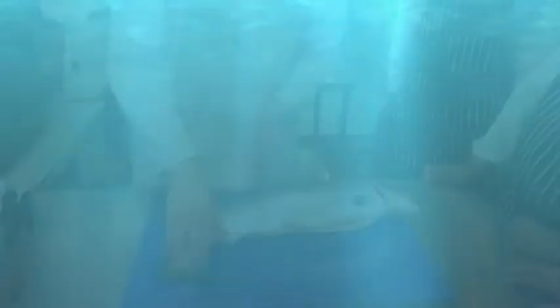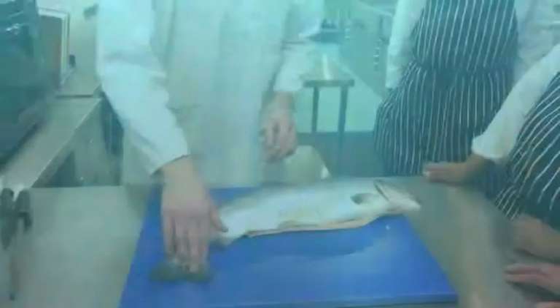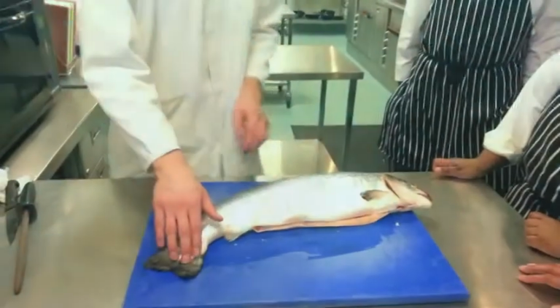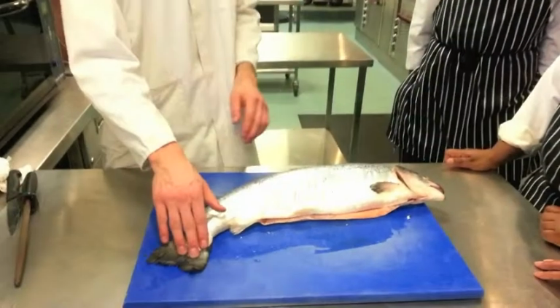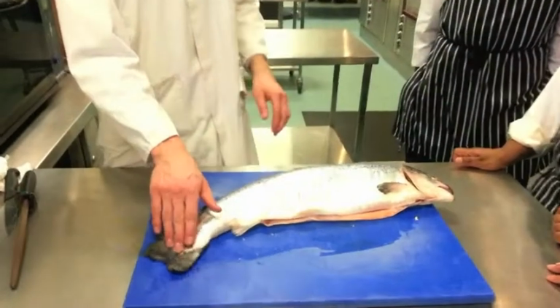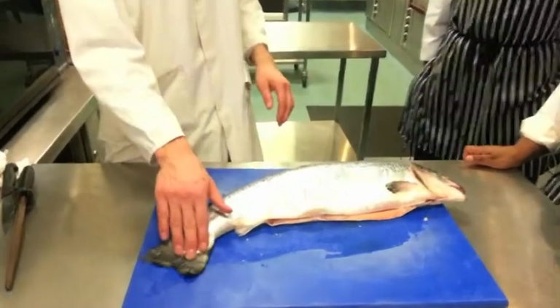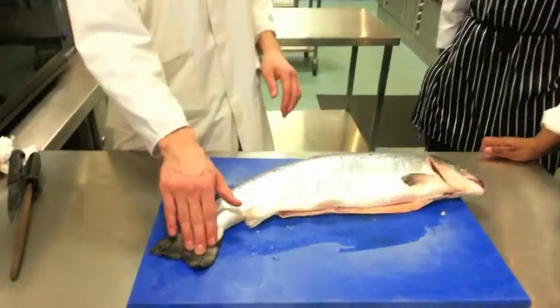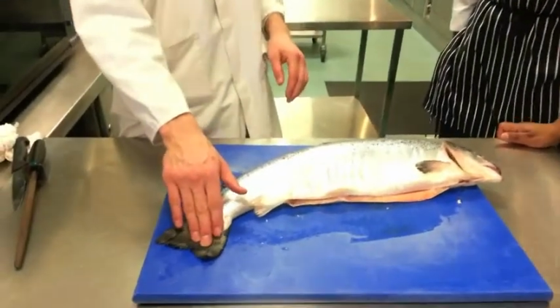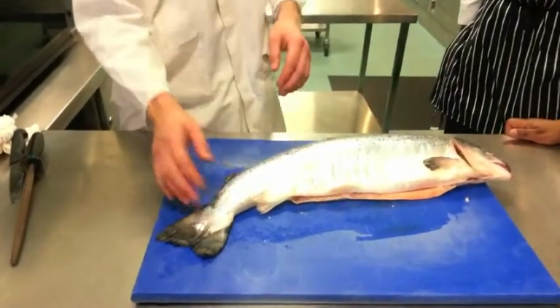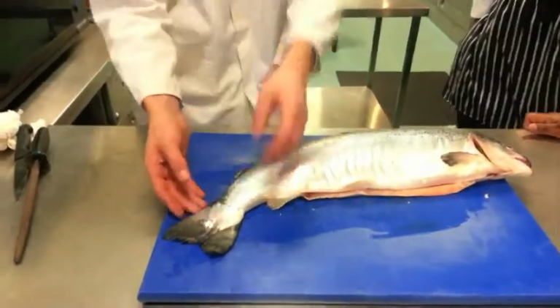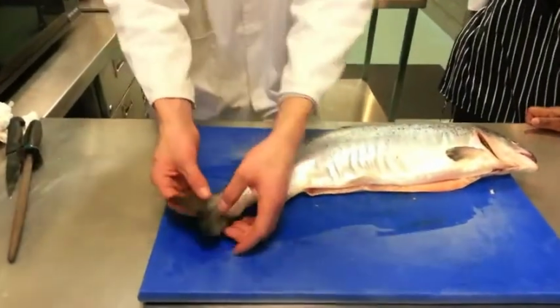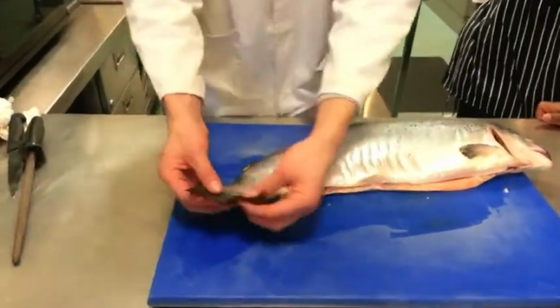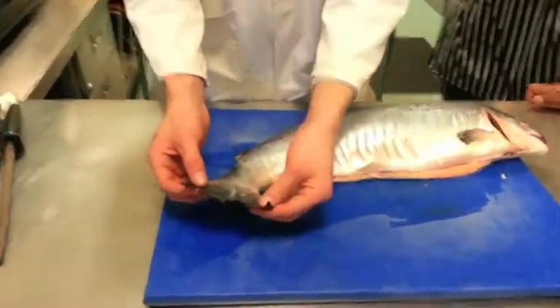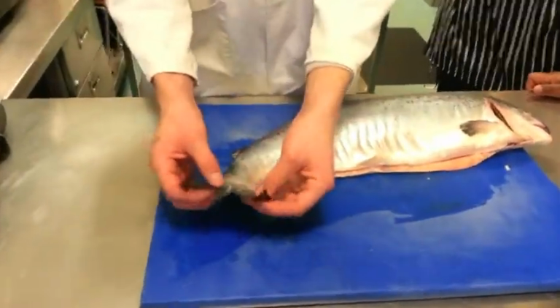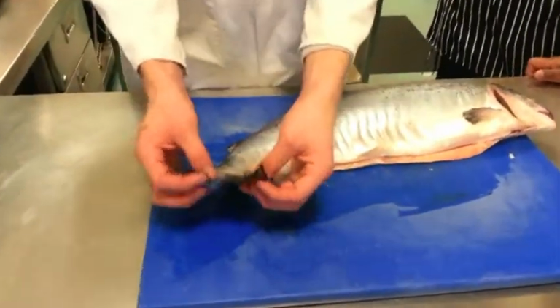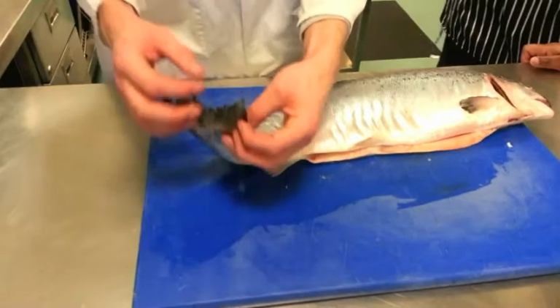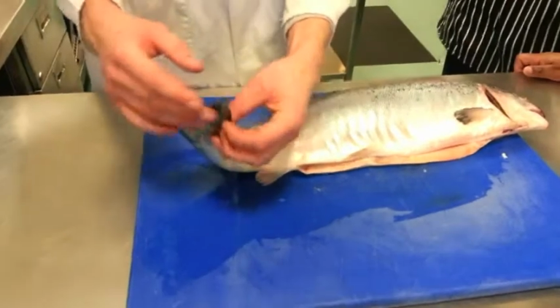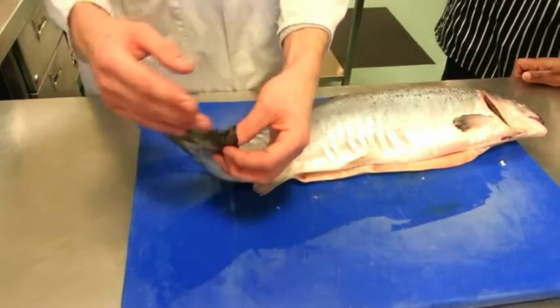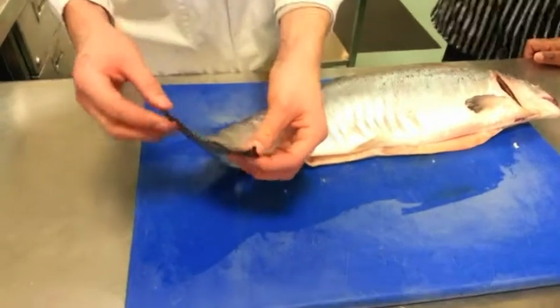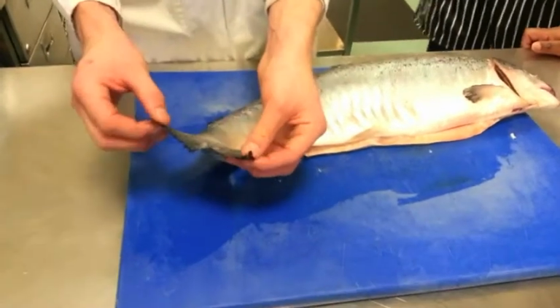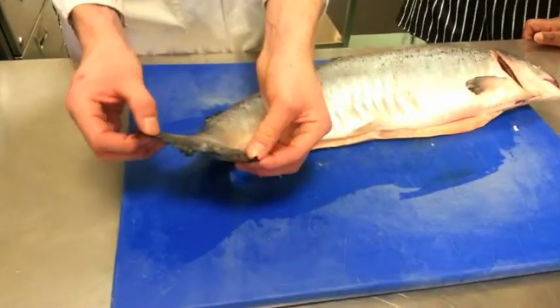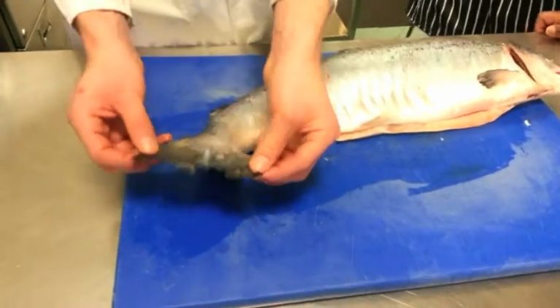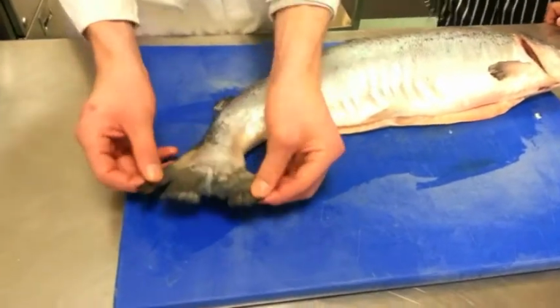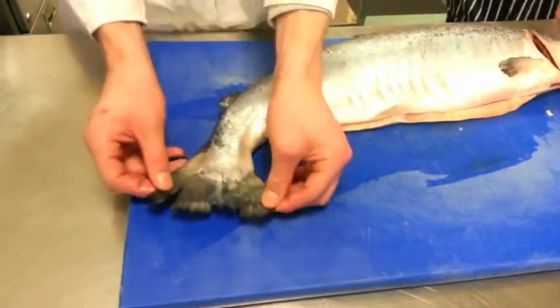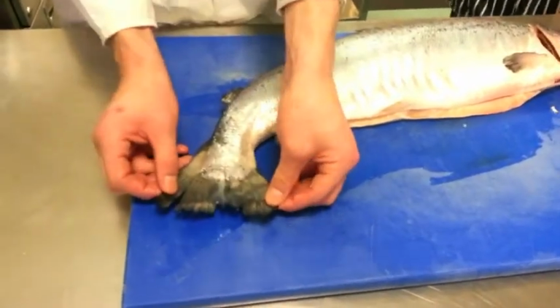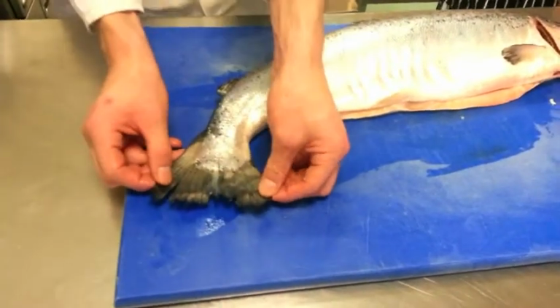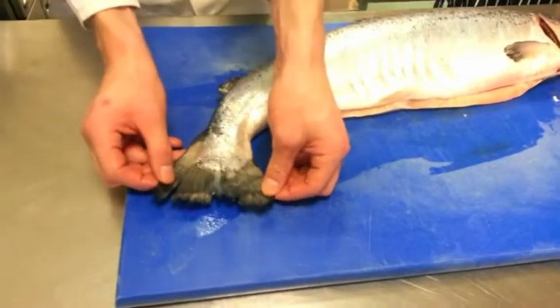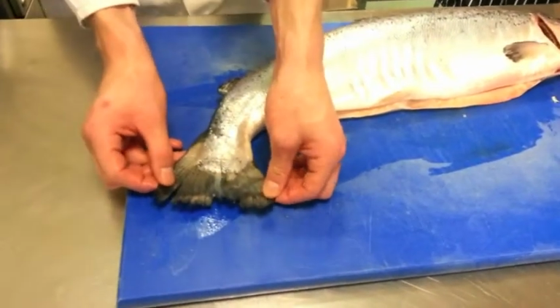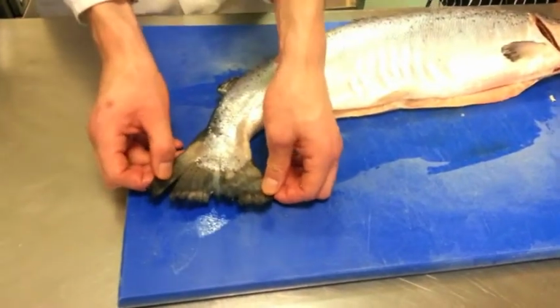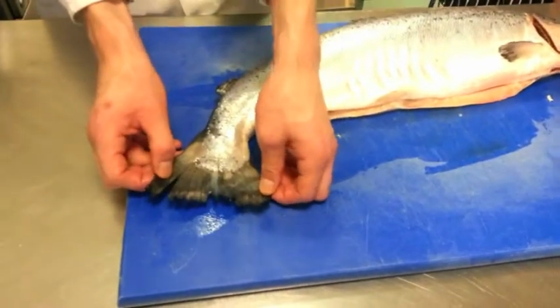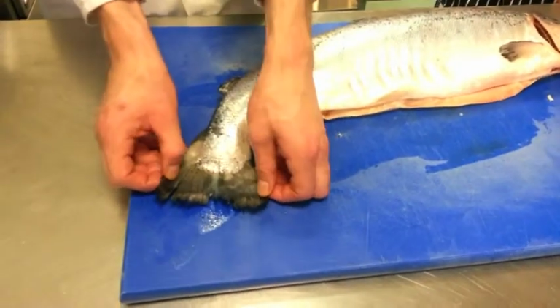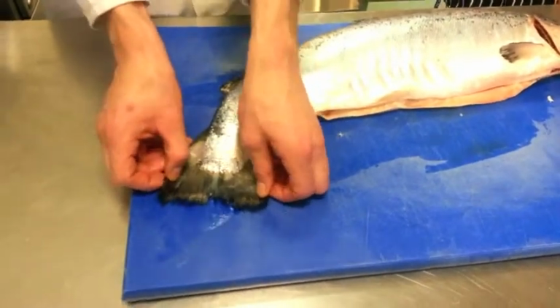The tail is a very good indicator, guys. If it's dried out like this, it's been out of the water for more than 48 hours.